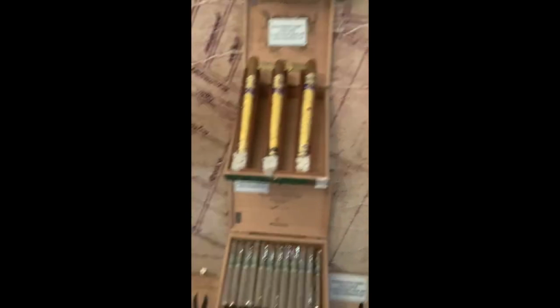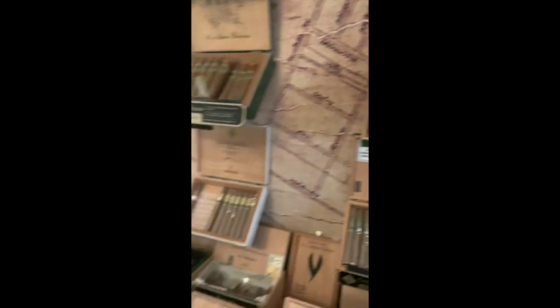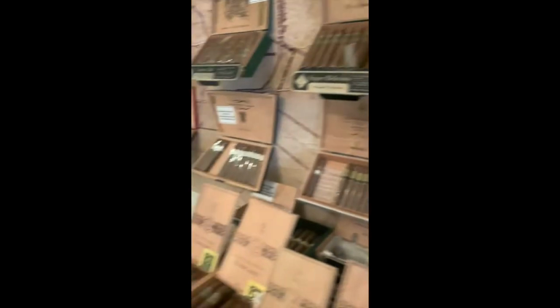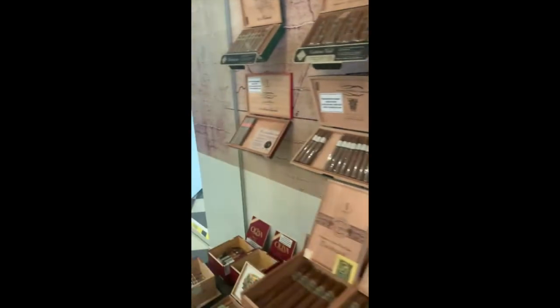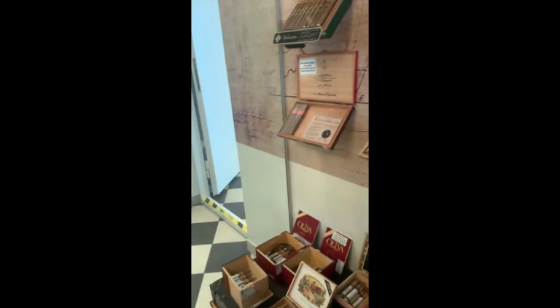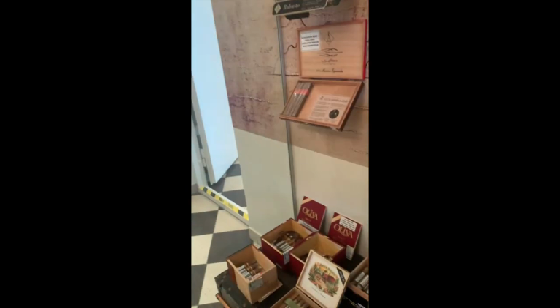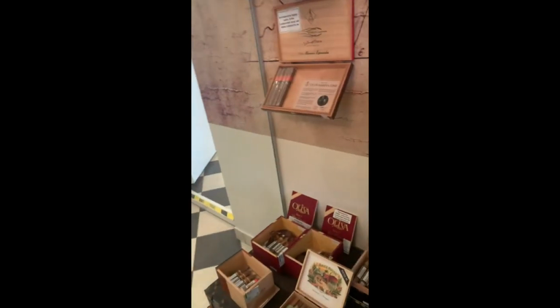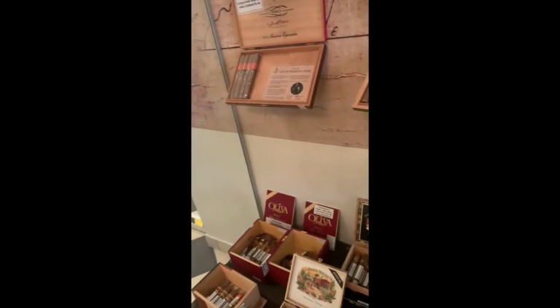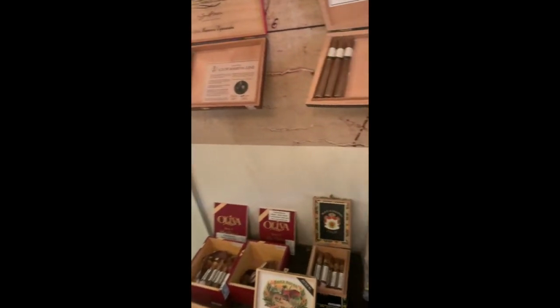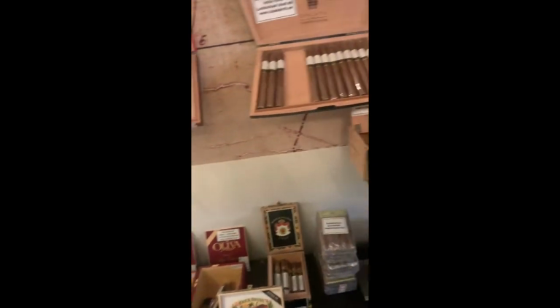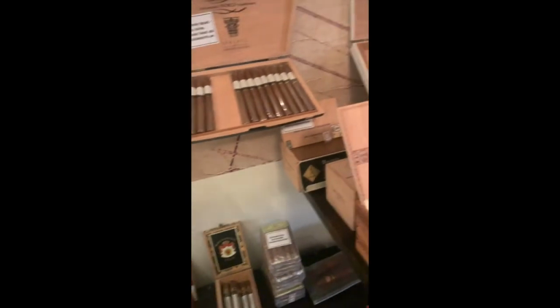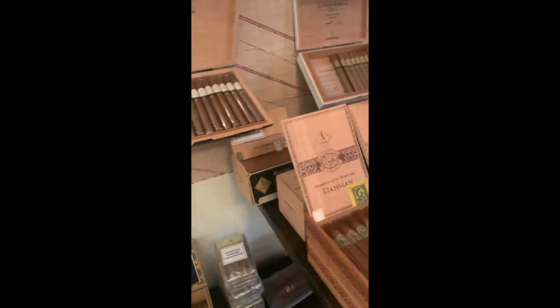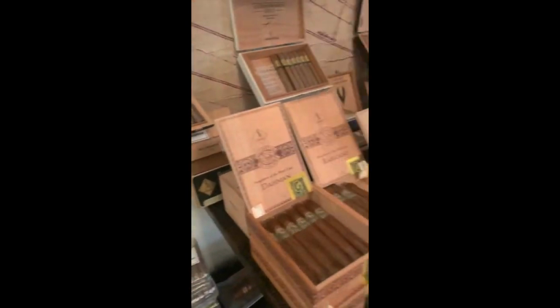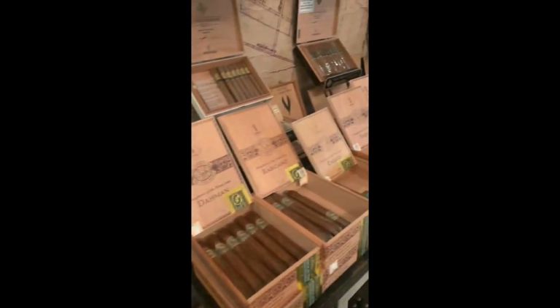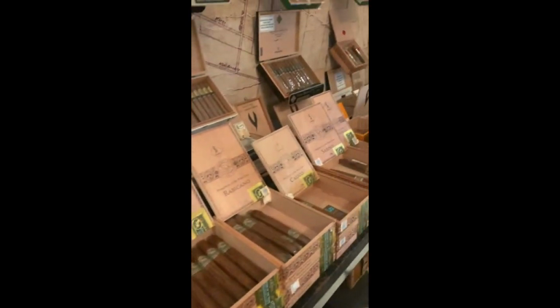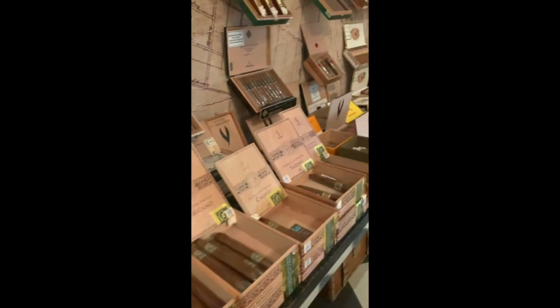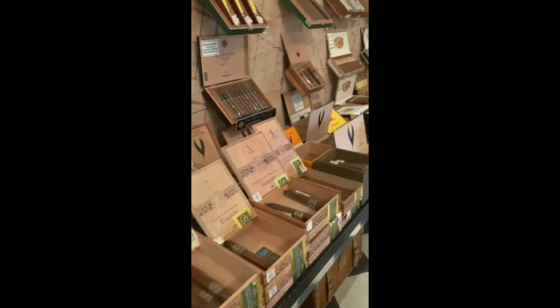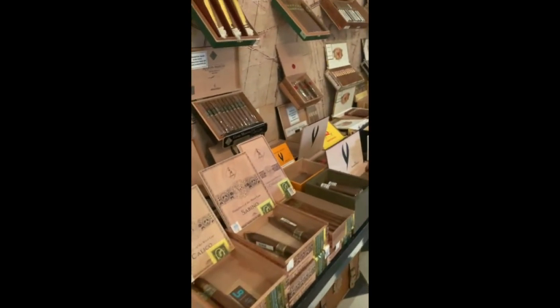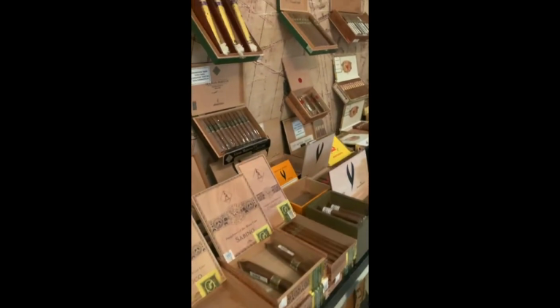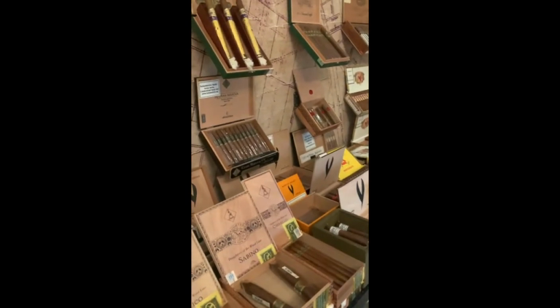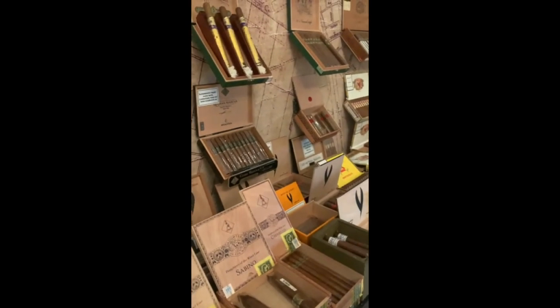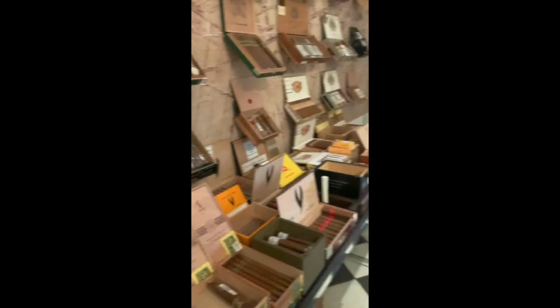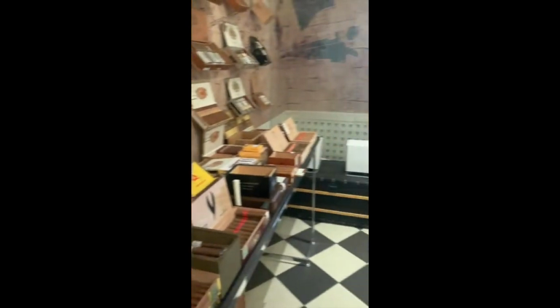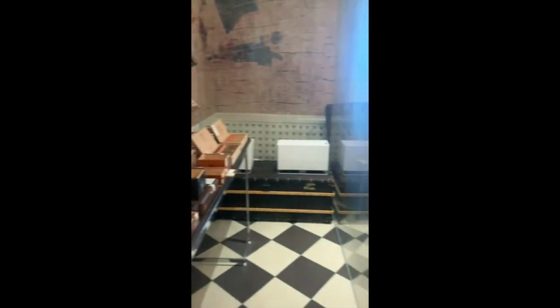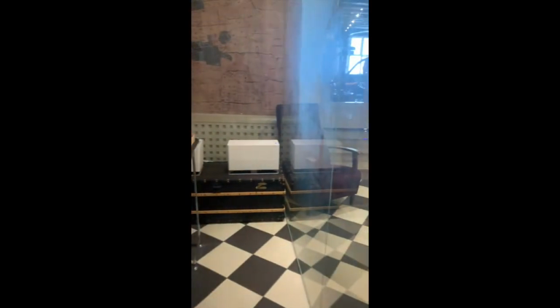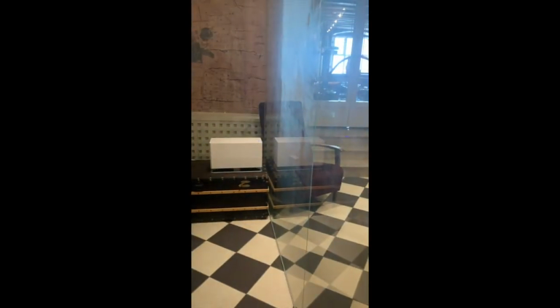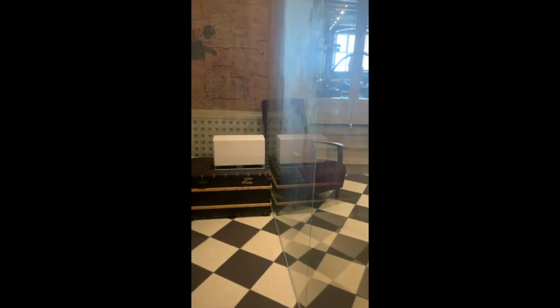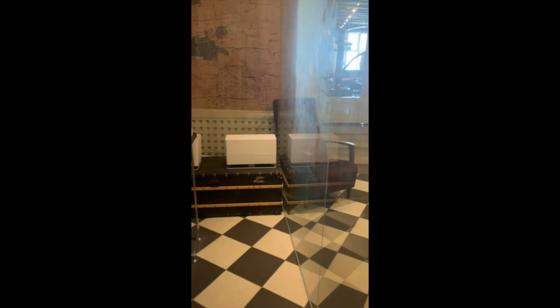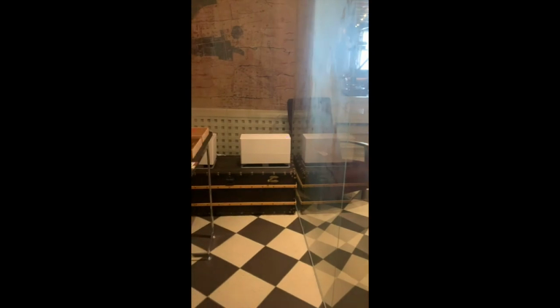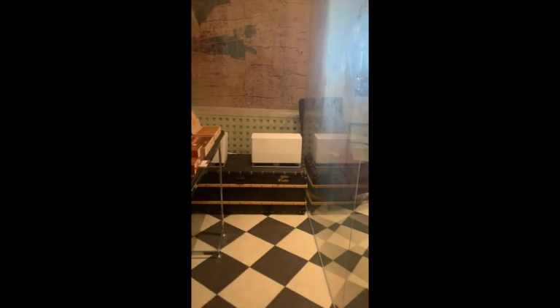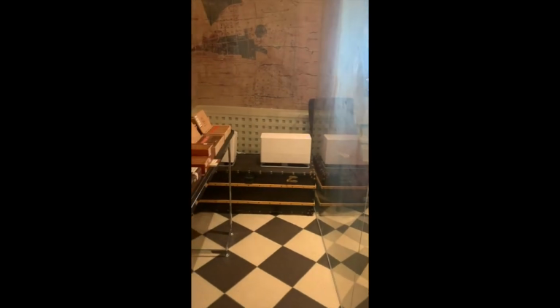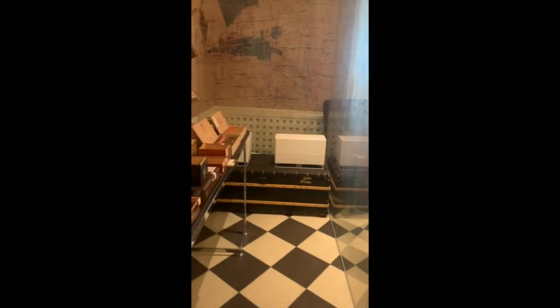We have Oliva, Ashton, some Macanudo, and we even have some Cigar Obsession from David Blanco. We love those boutique ones.